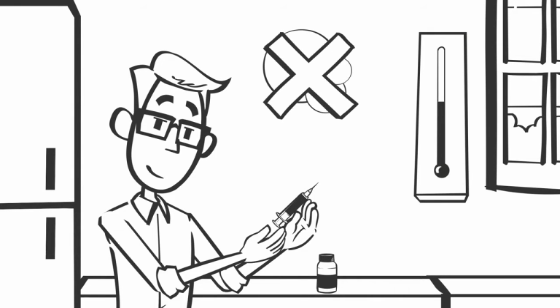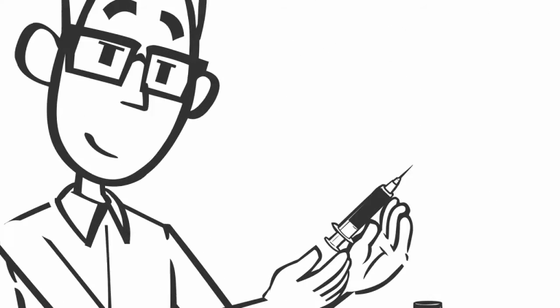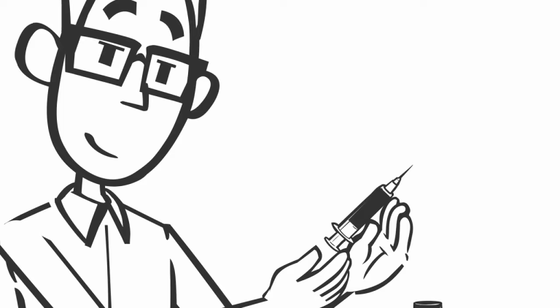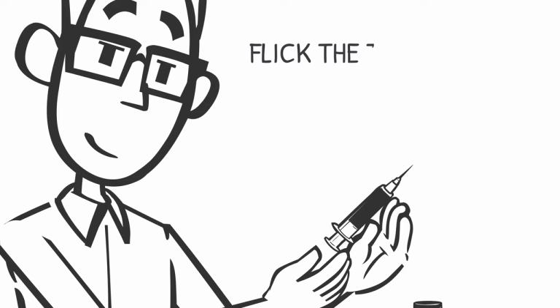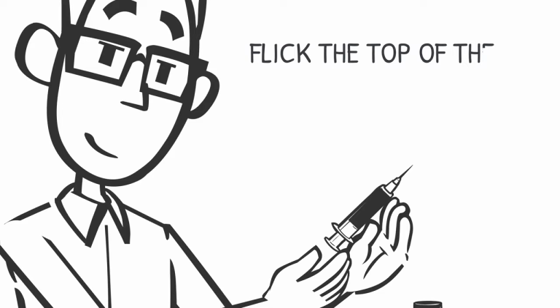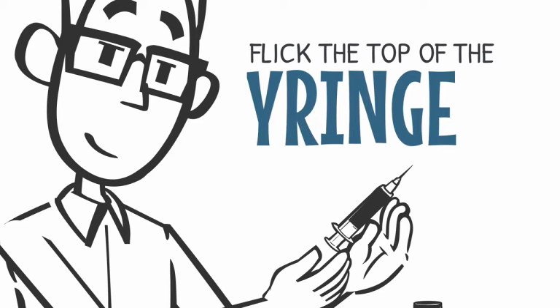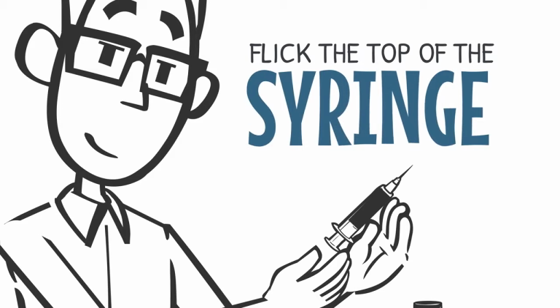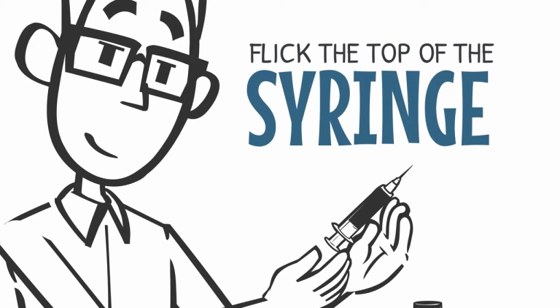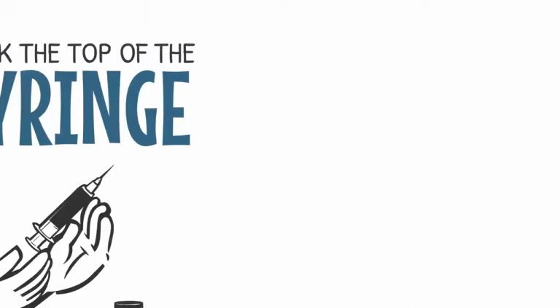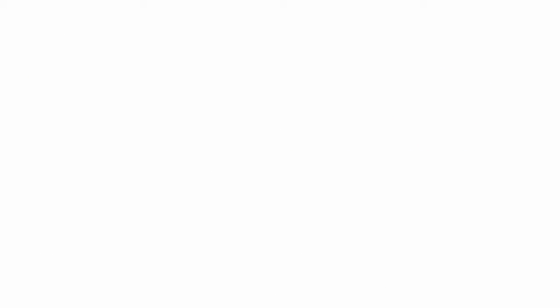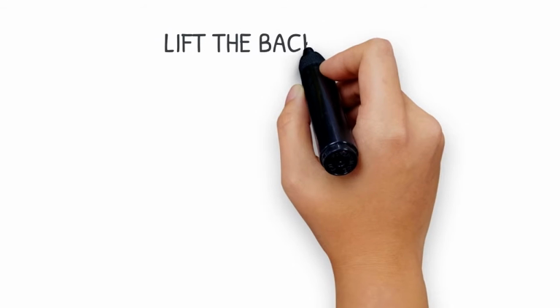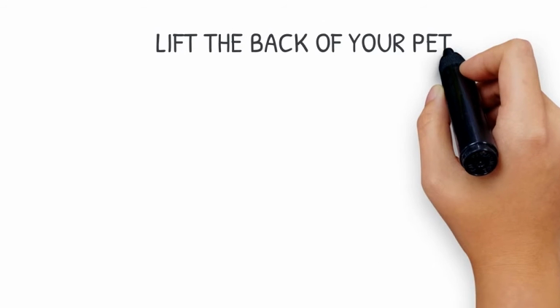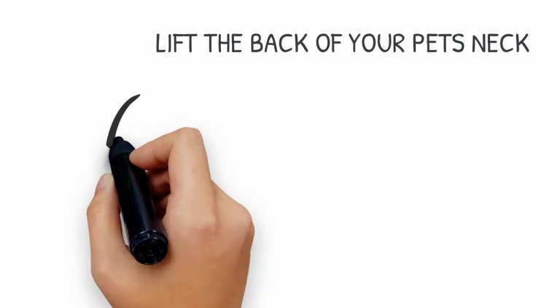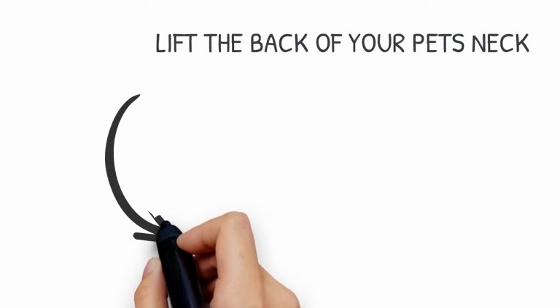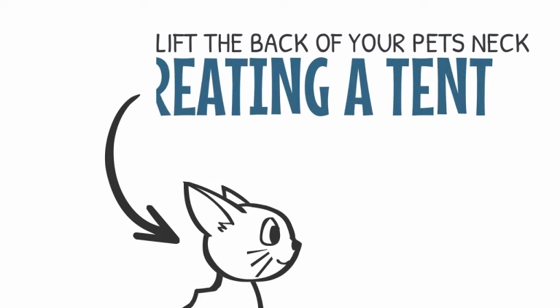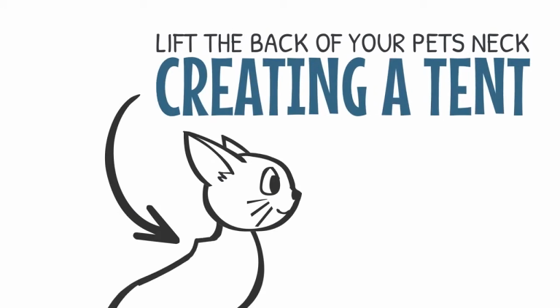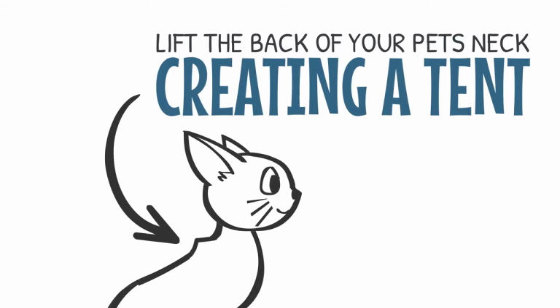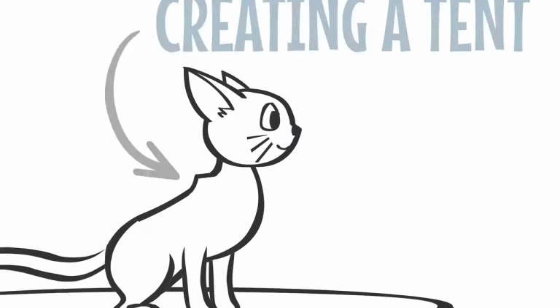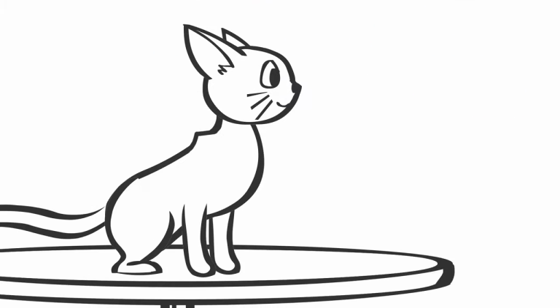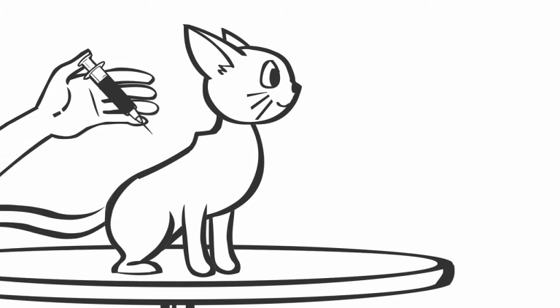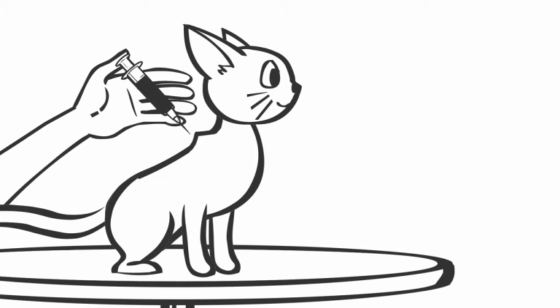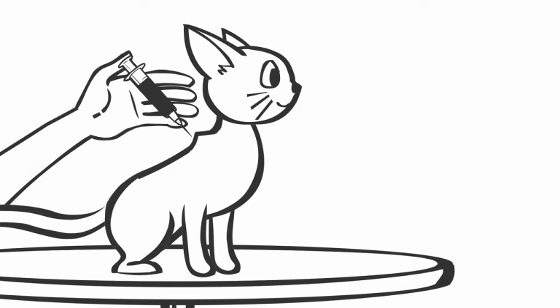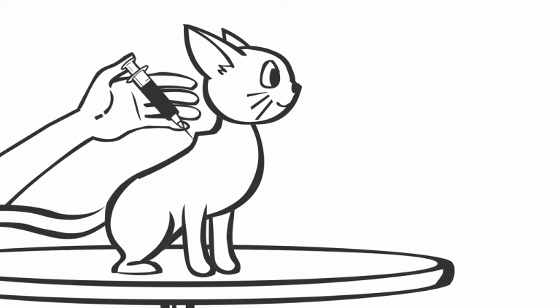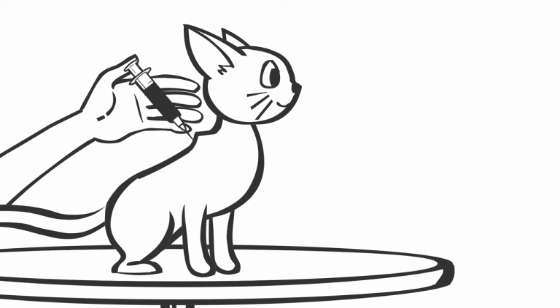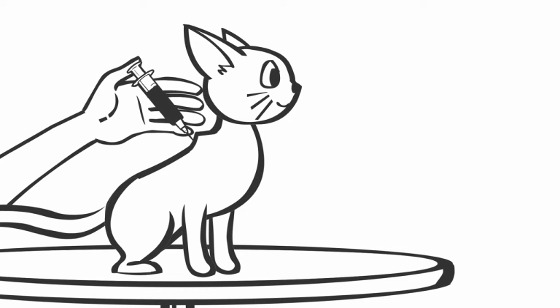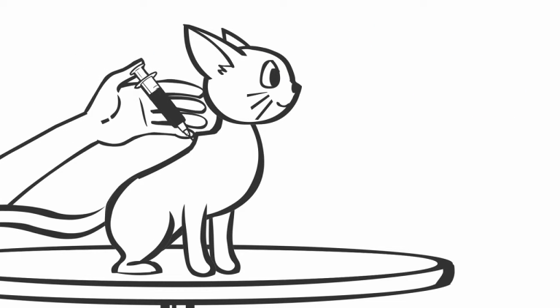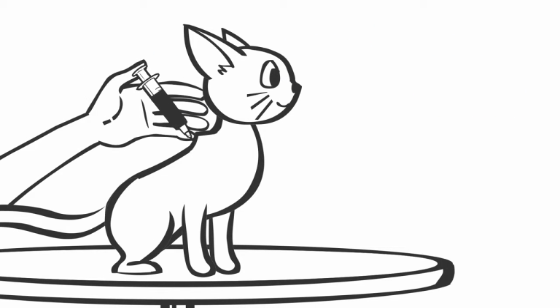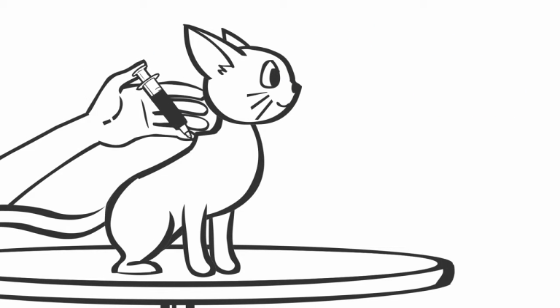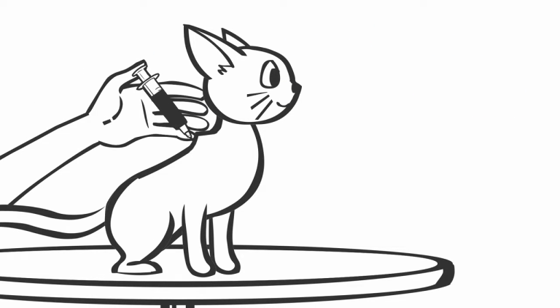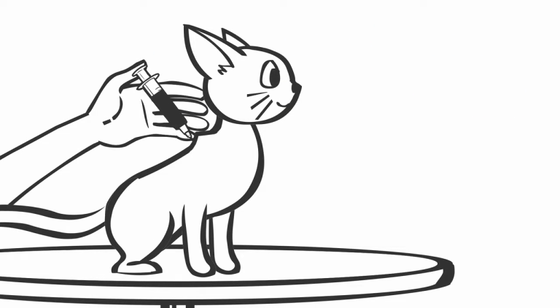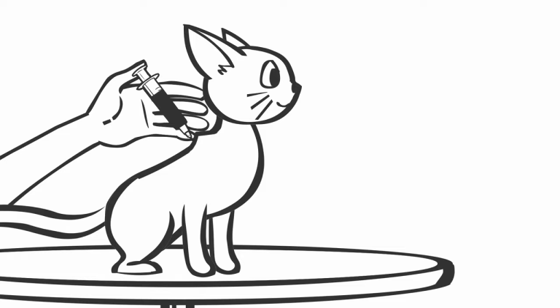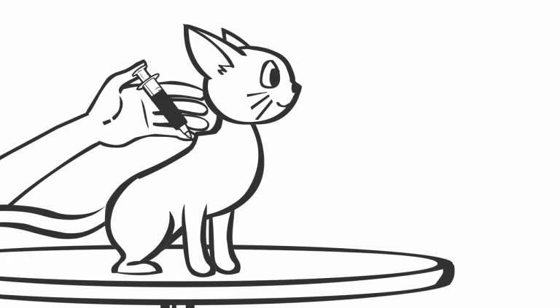If bubbles appear, flick the top of the syringe. Lift the back of your pet's neck, creating a tent. With your other hand, insert the needle at the tent's base, just below the skin's surface.